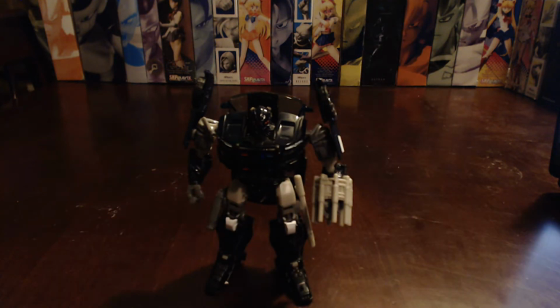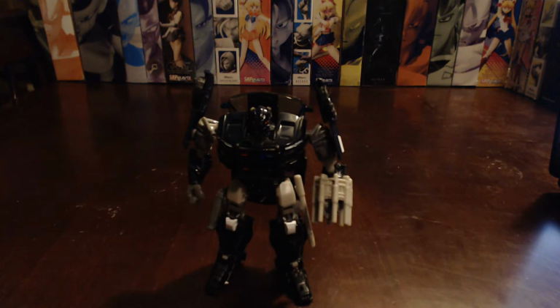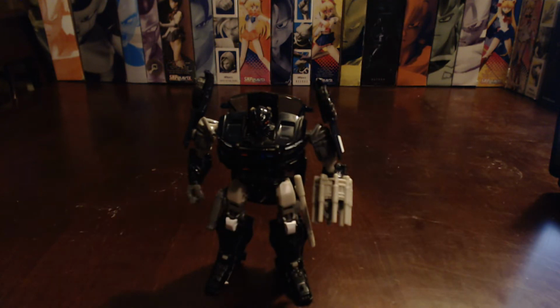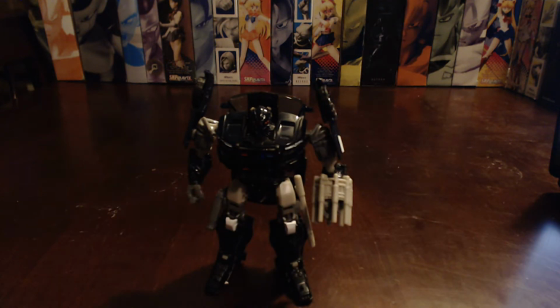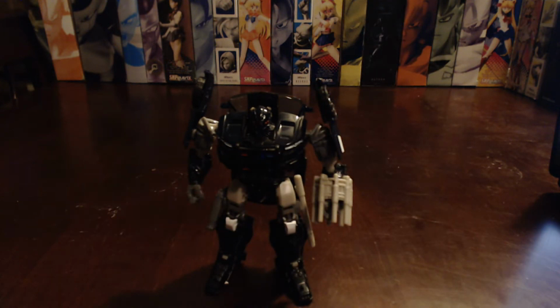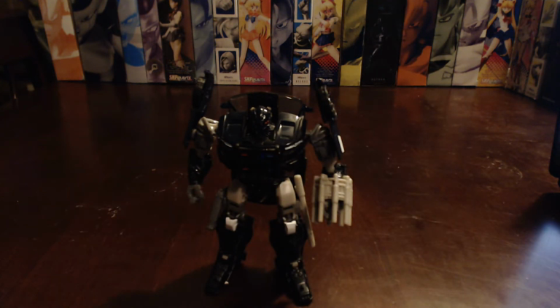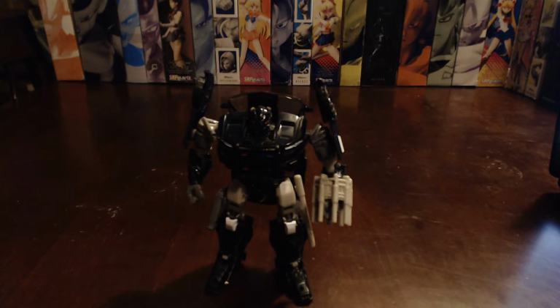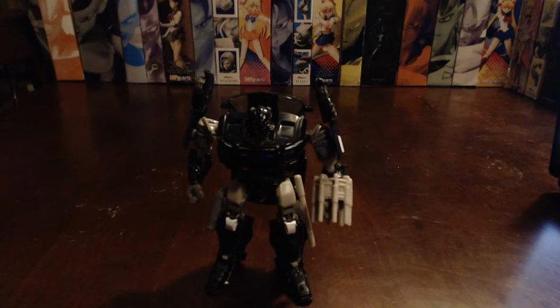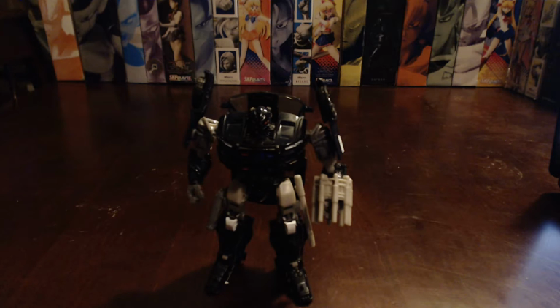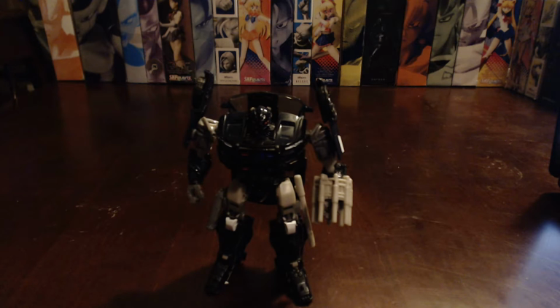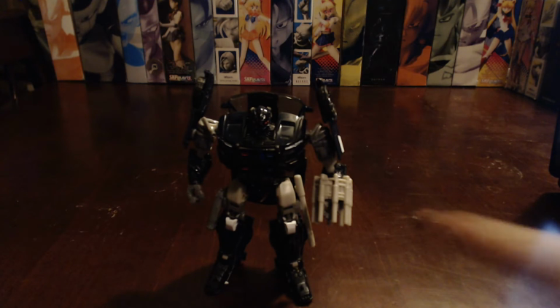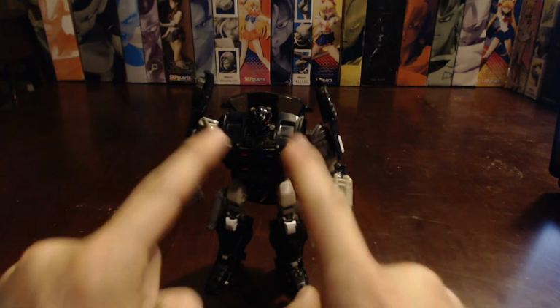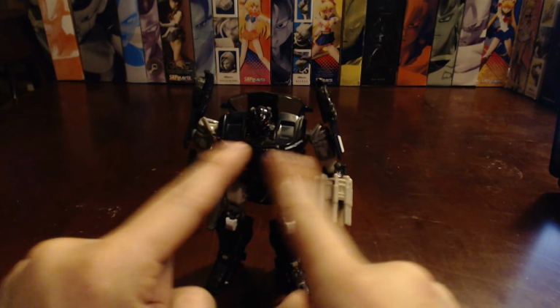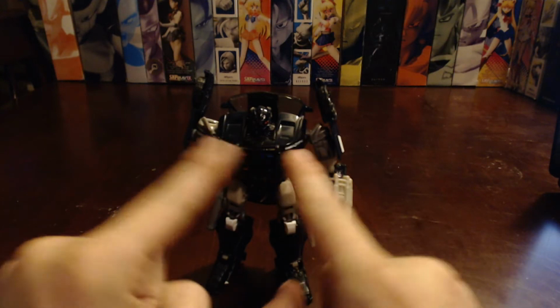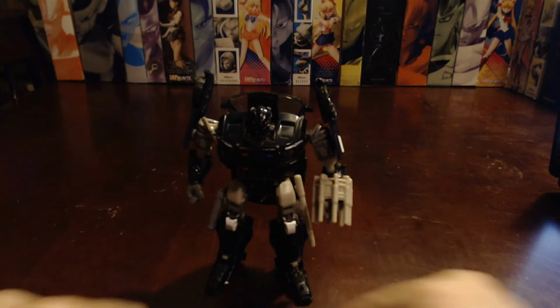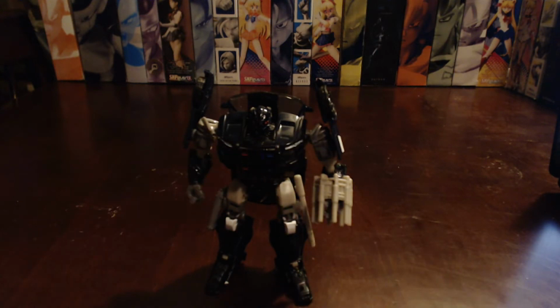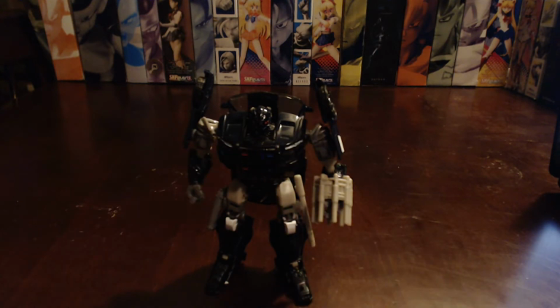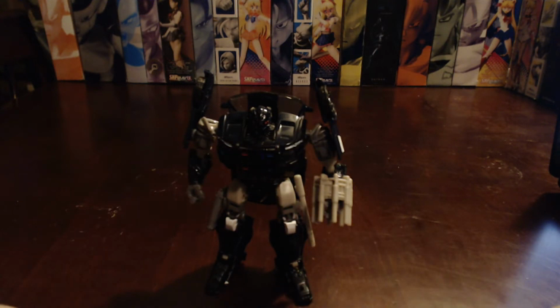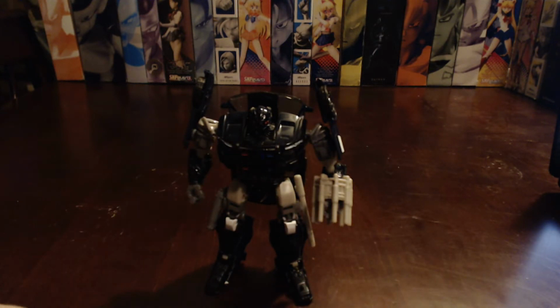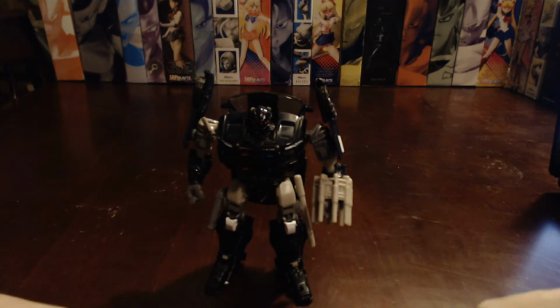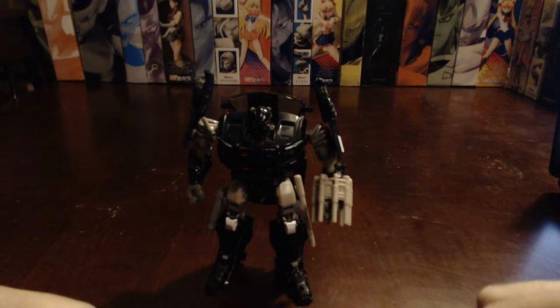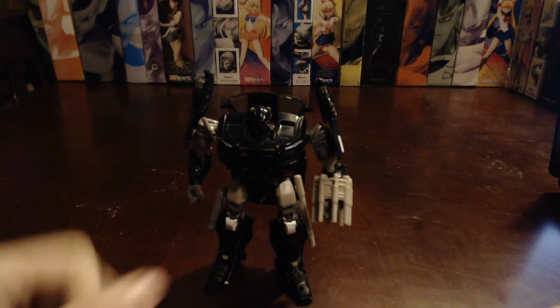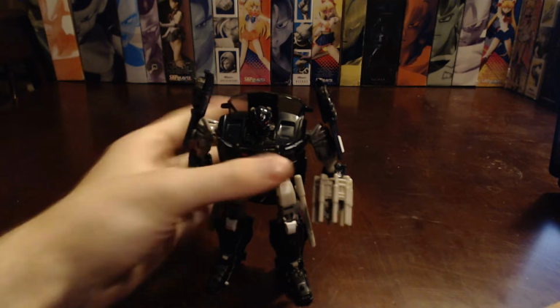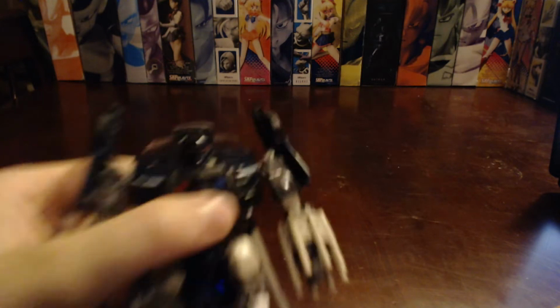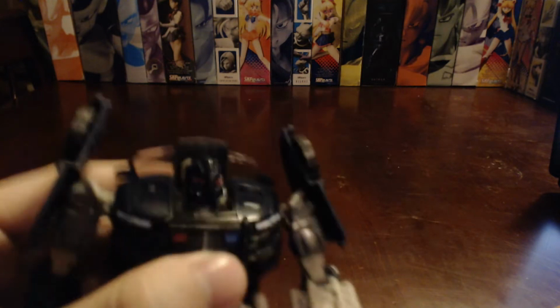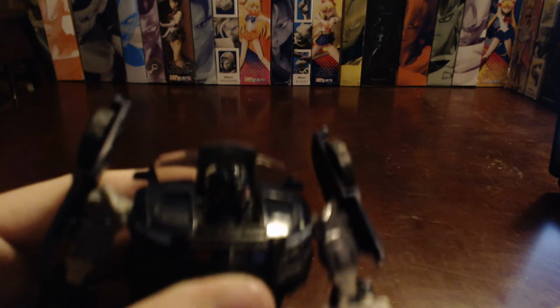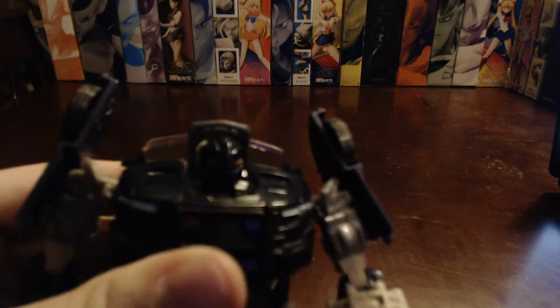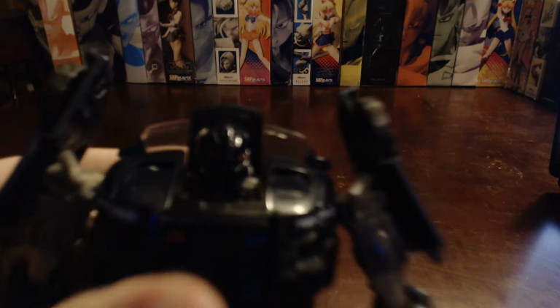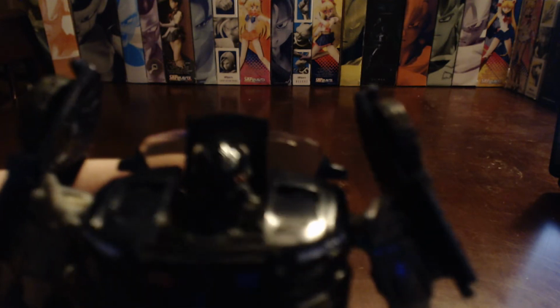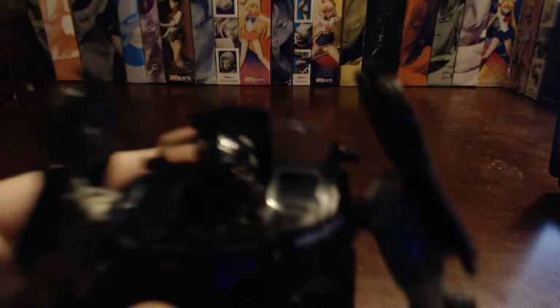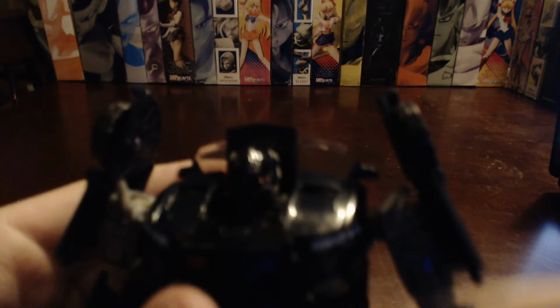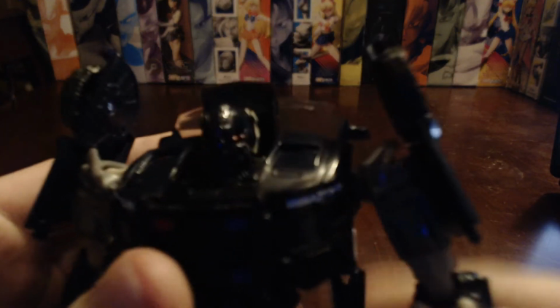So yeah, he's a little more beefy this time around, especially in the hood chest area. But yeah, I'm digging the face. Let's see if we can focus in on the face here.